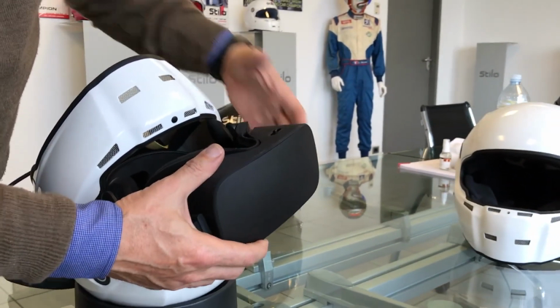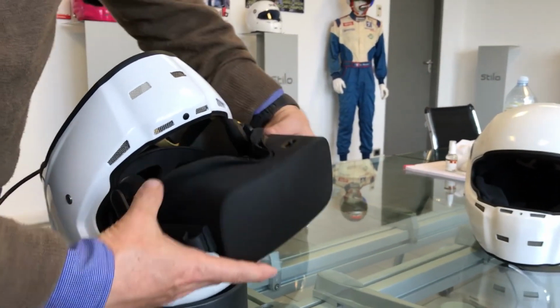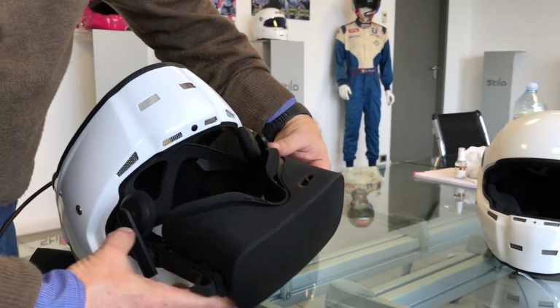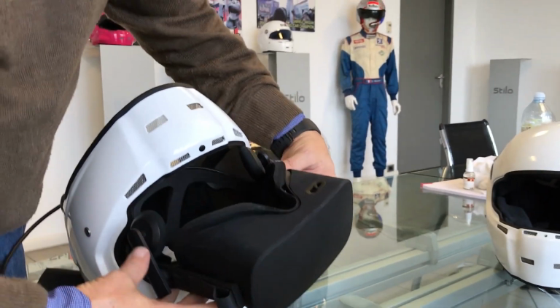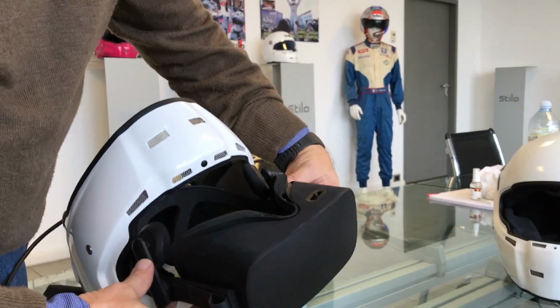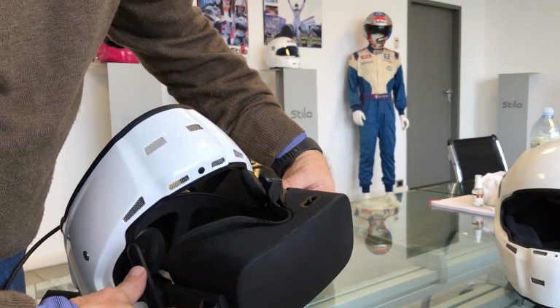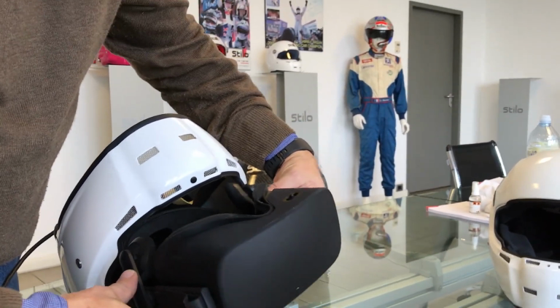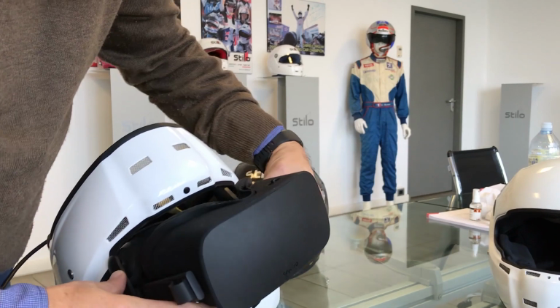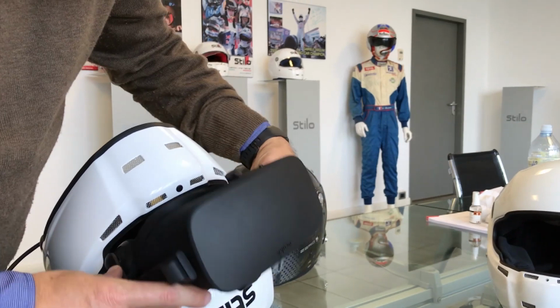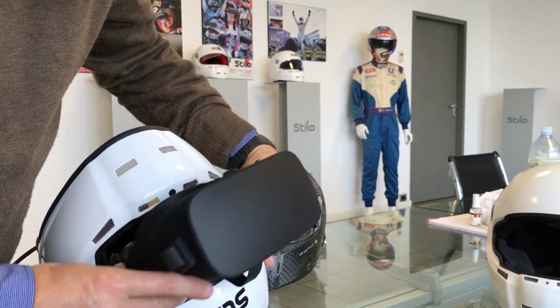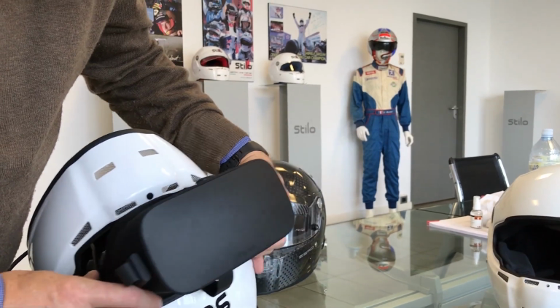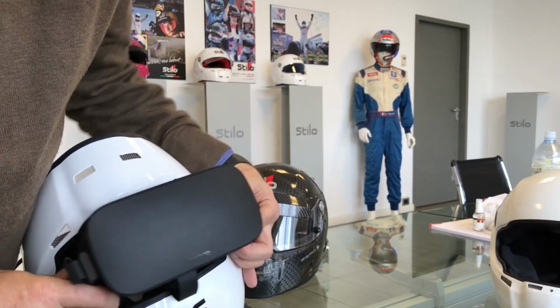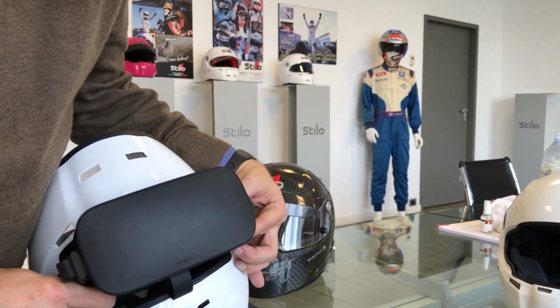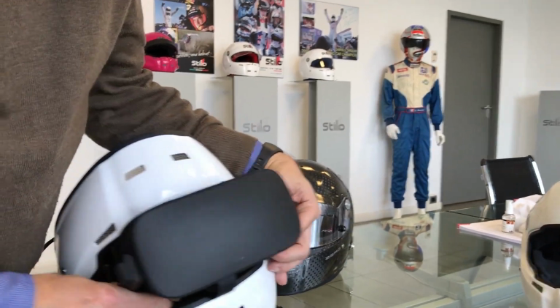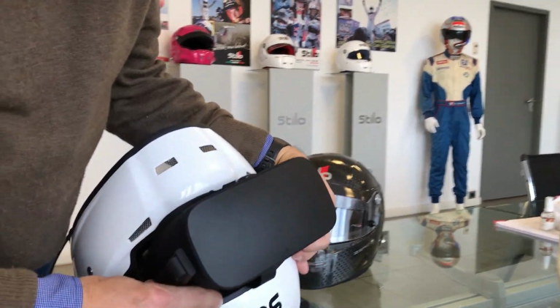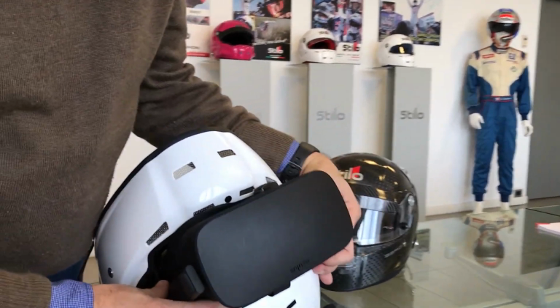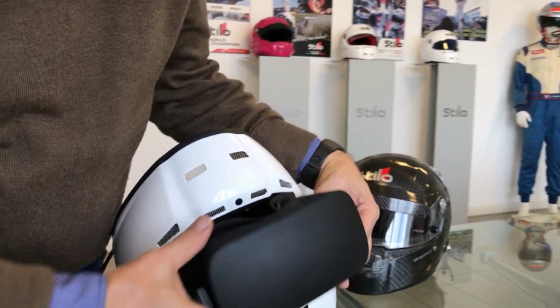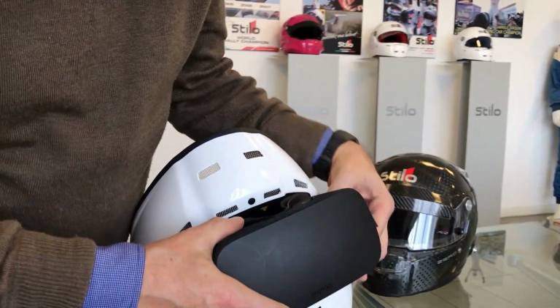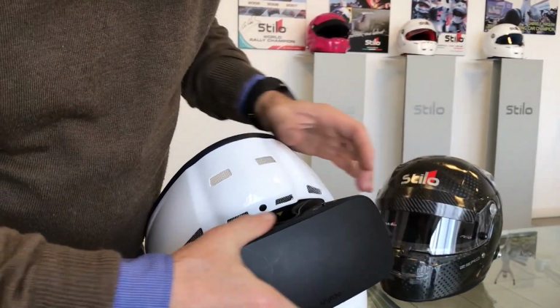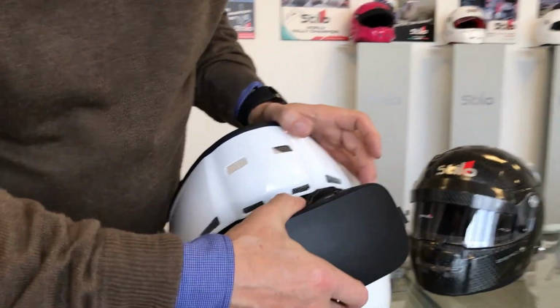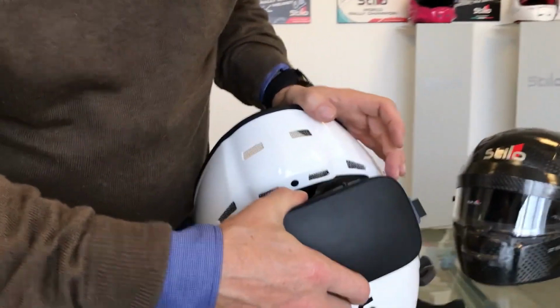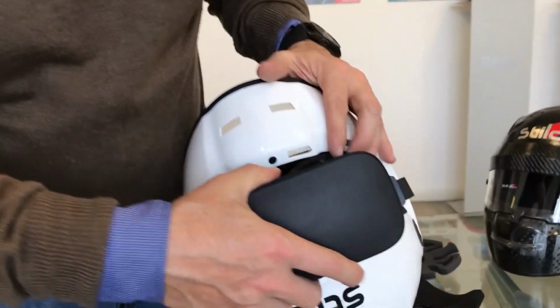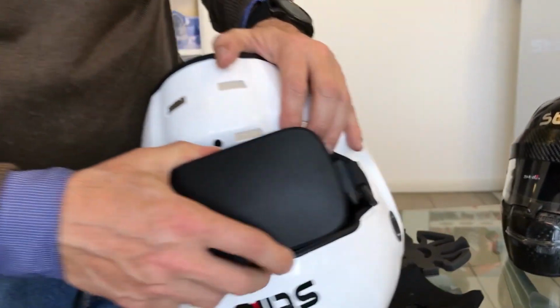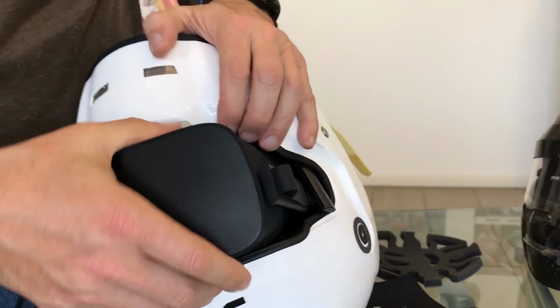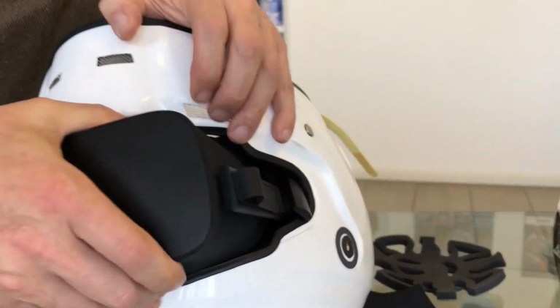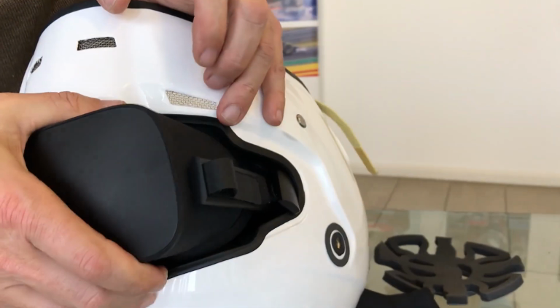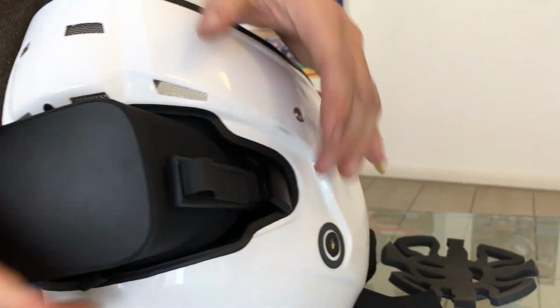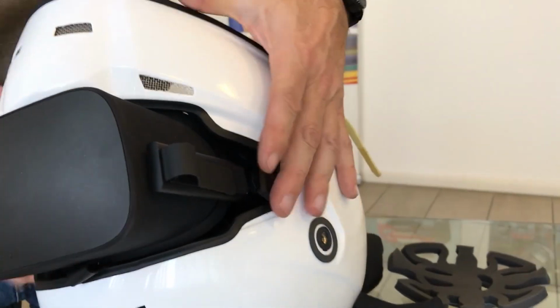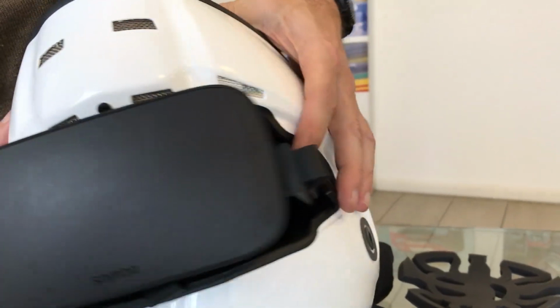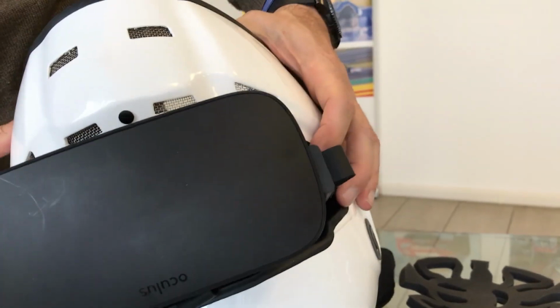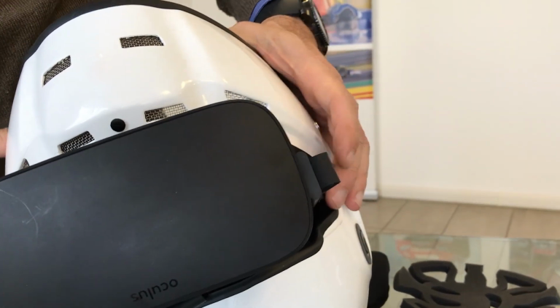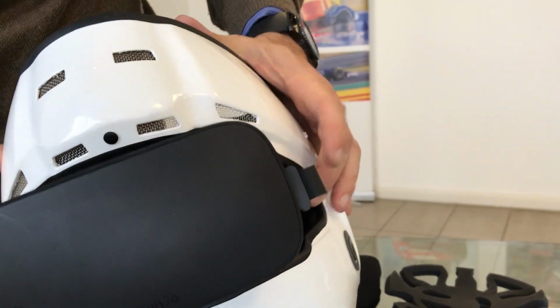Then, we insert the Oculus inside the helmet, taking care to route the speakers properly through the central hole.